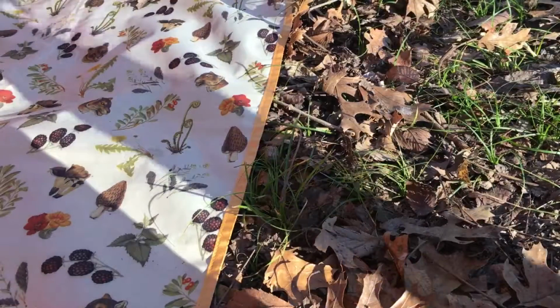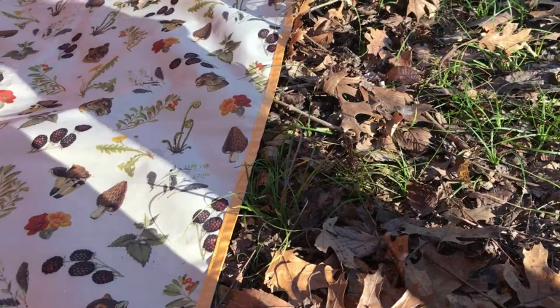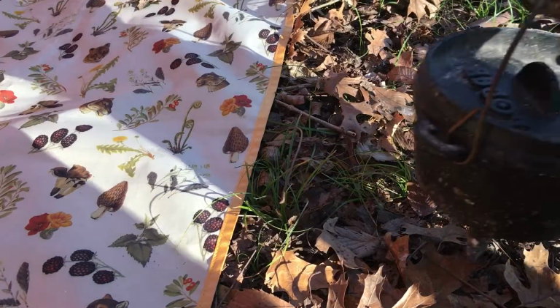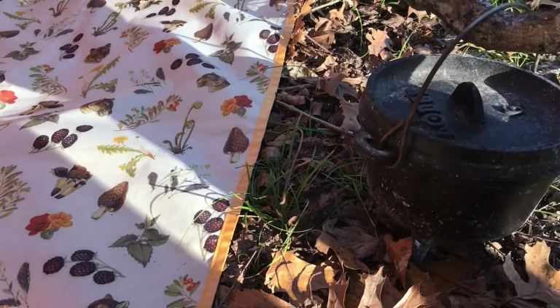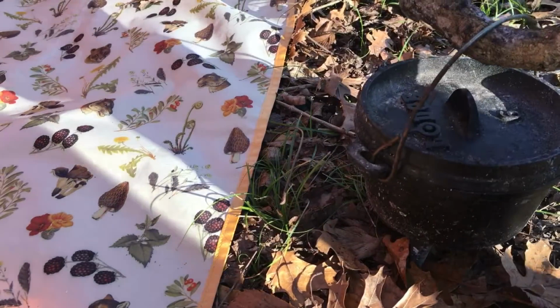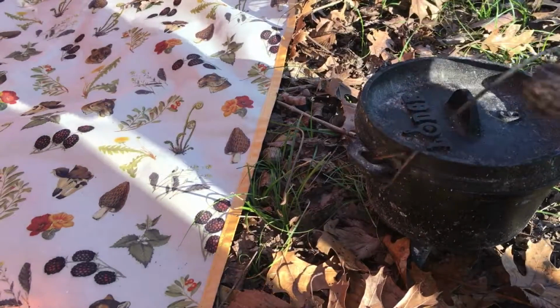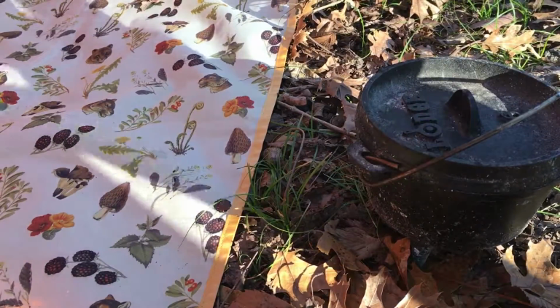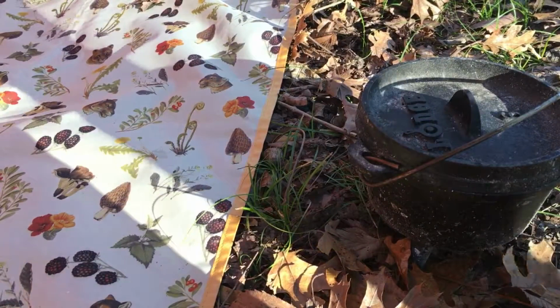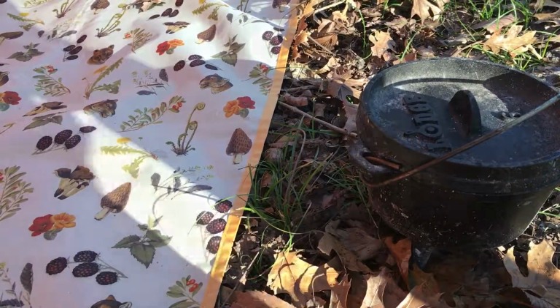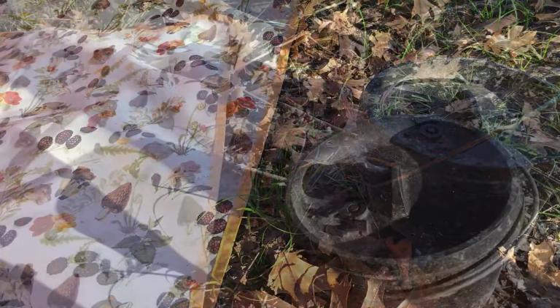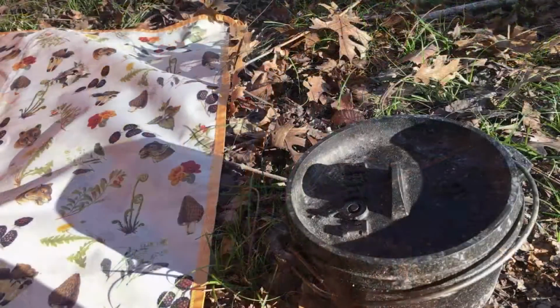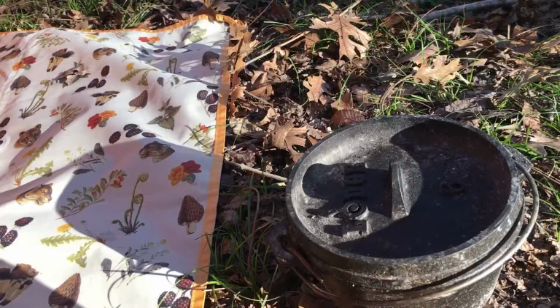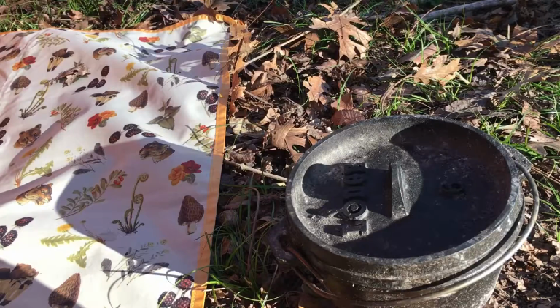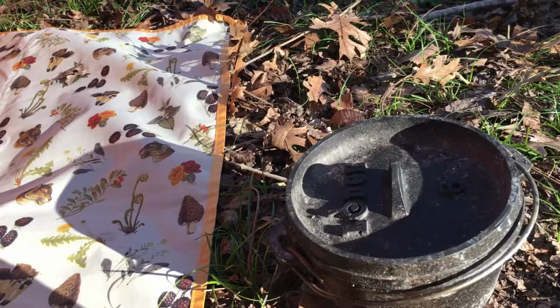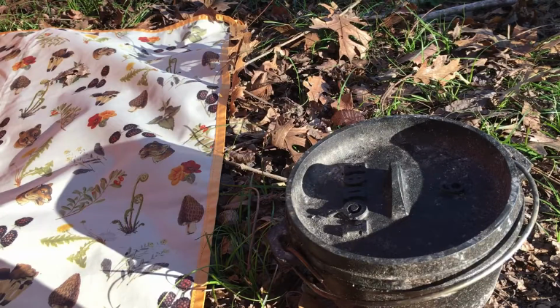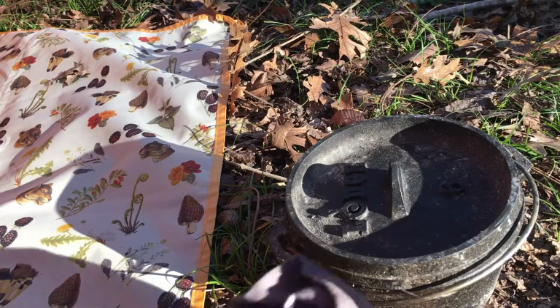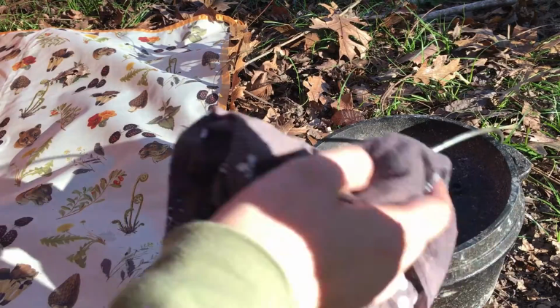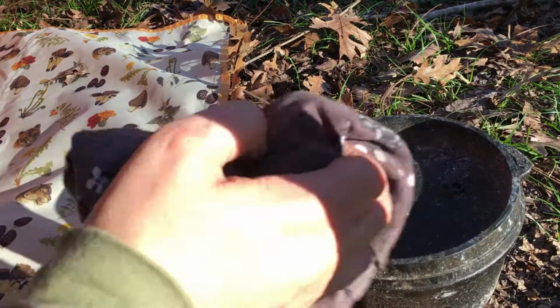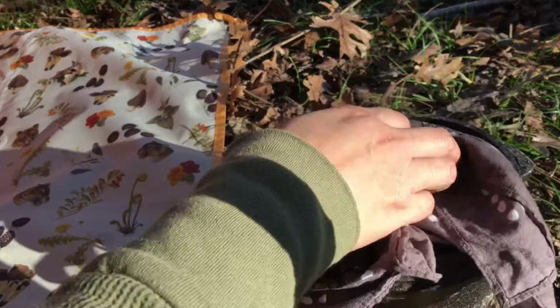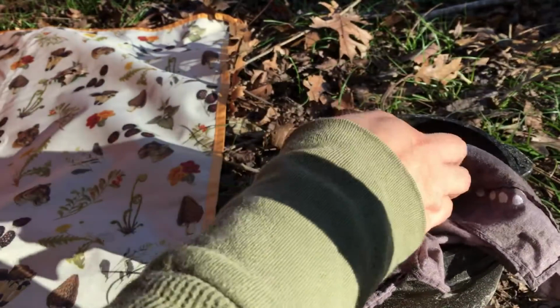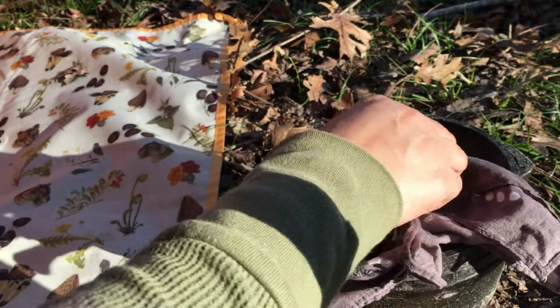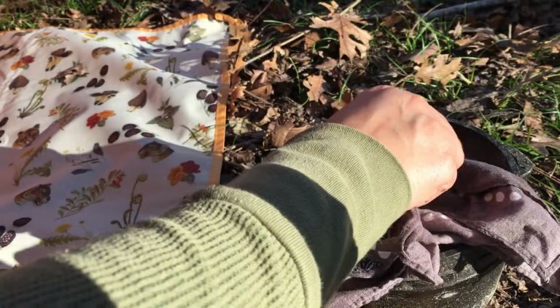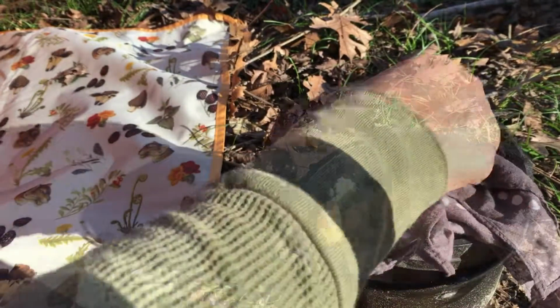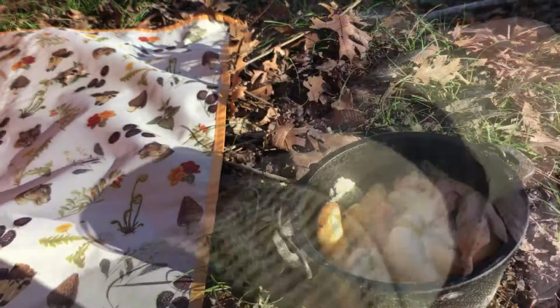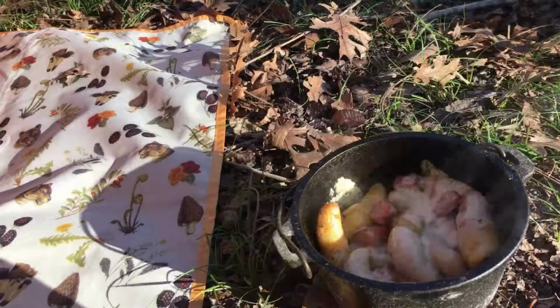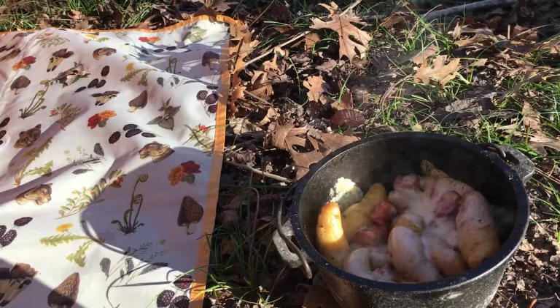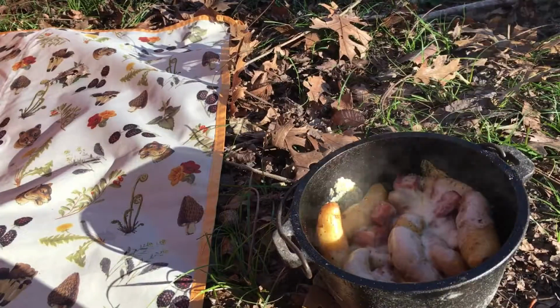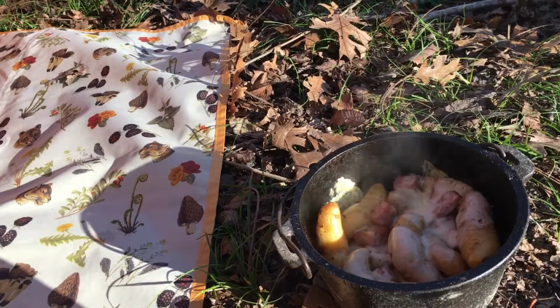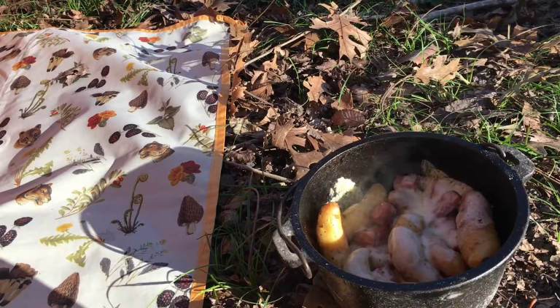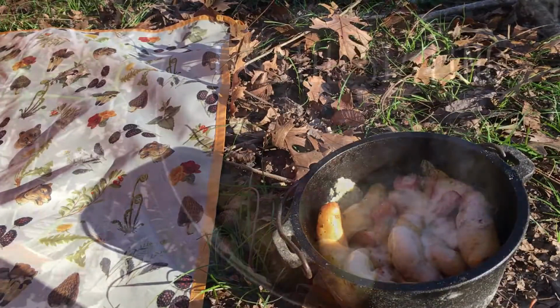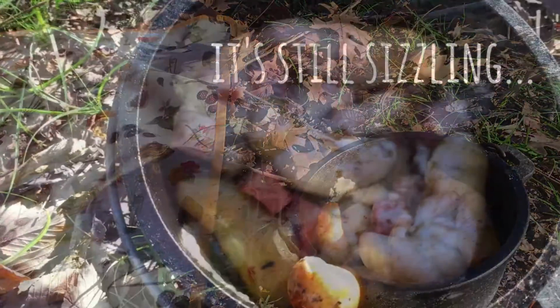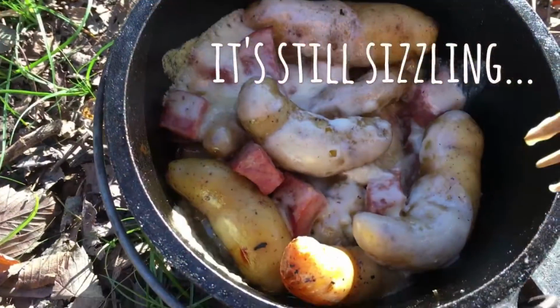The cheese that I'm using was a peppercorn raclette — best cheese ever. I was so excited about eating it that I burned the top of my mouth, but totally worth it.